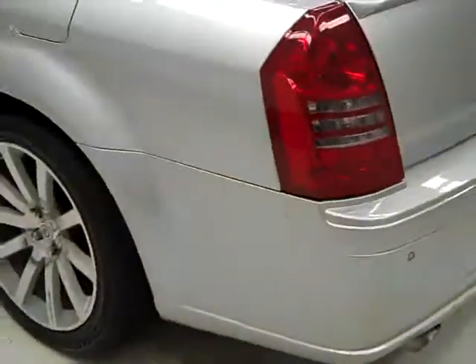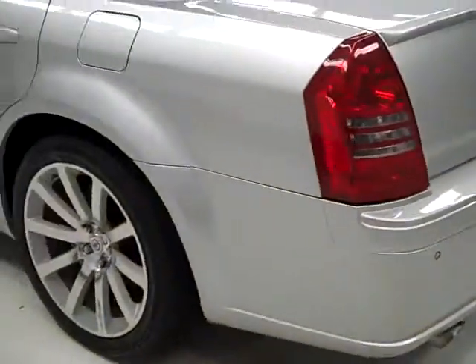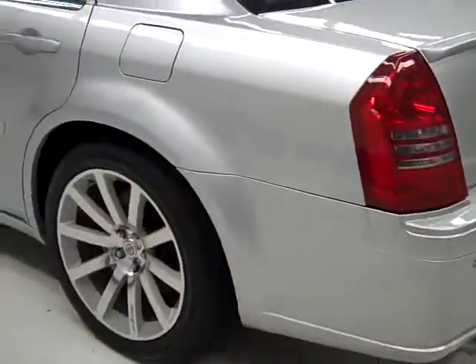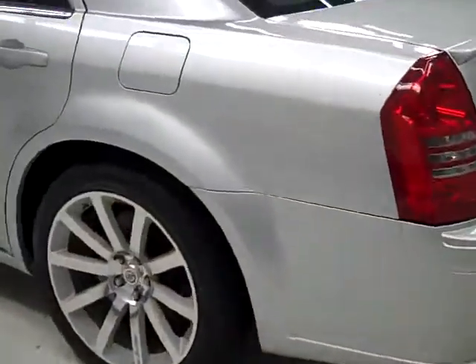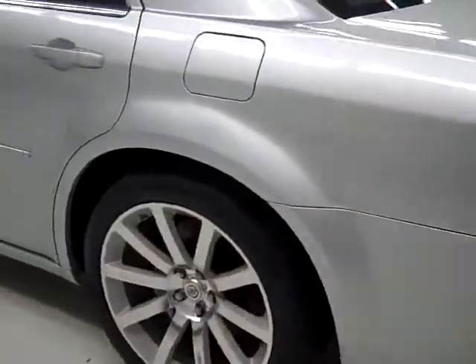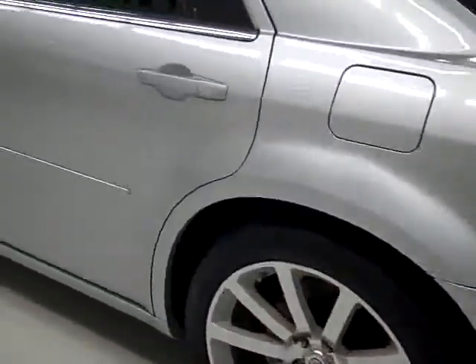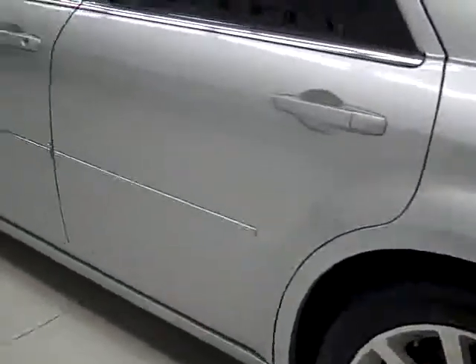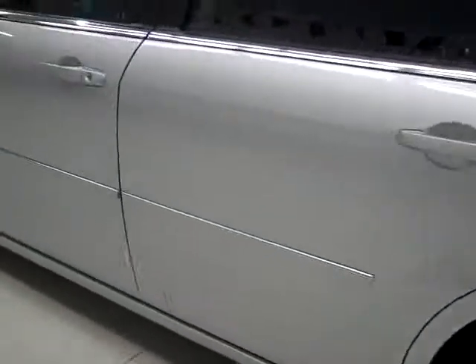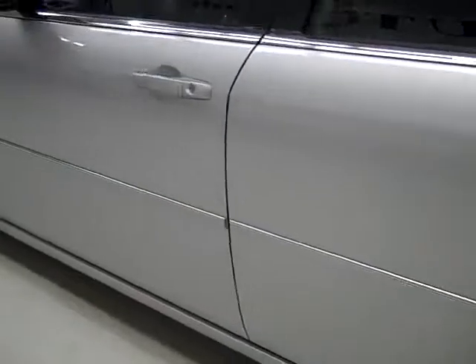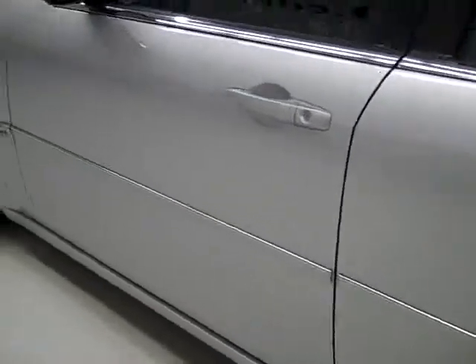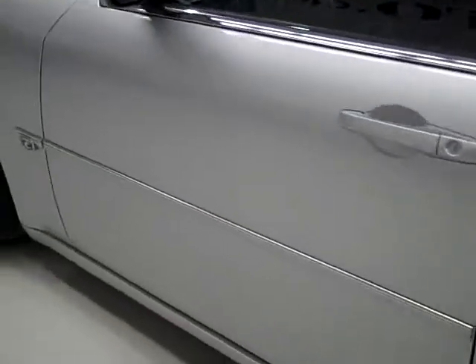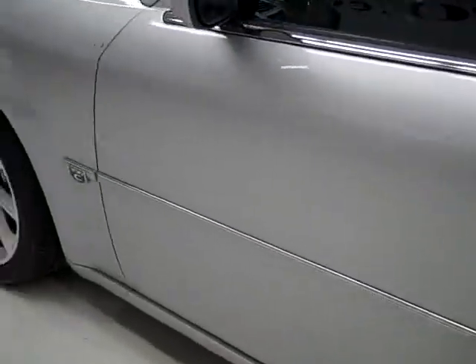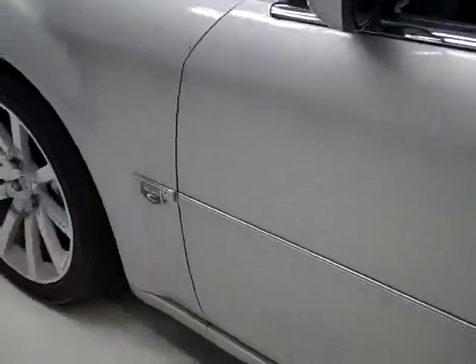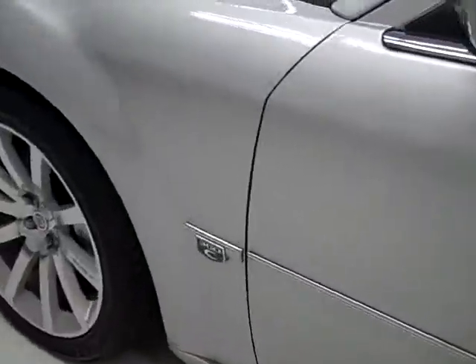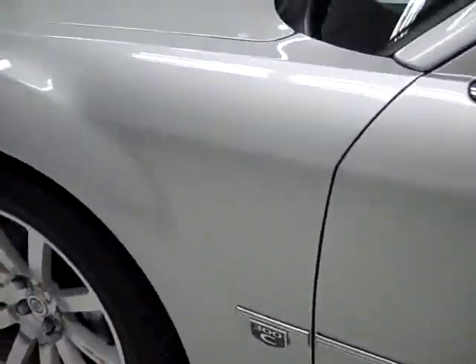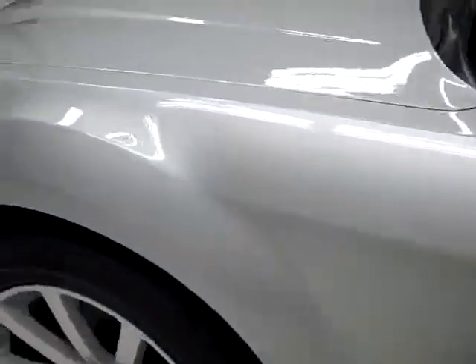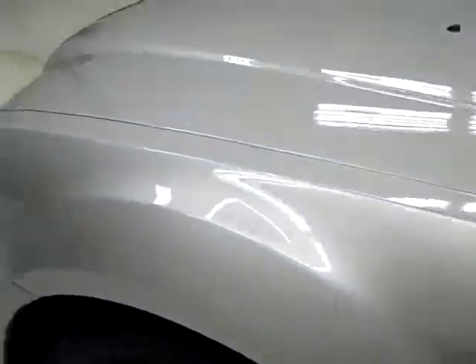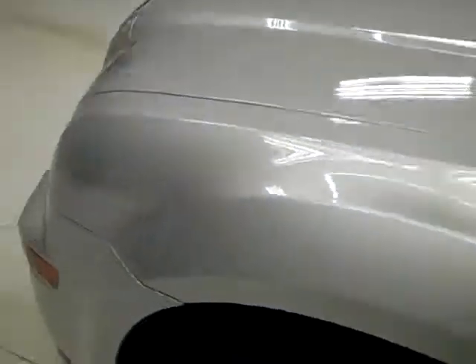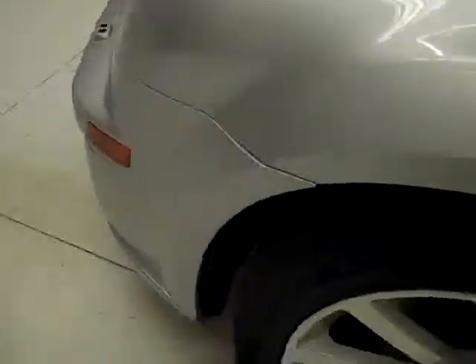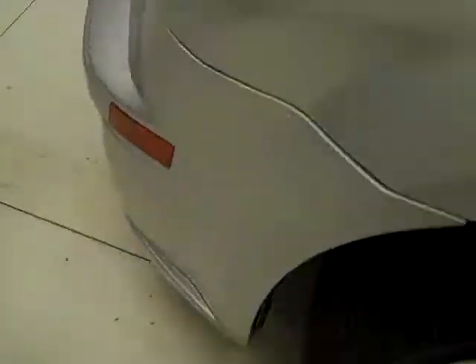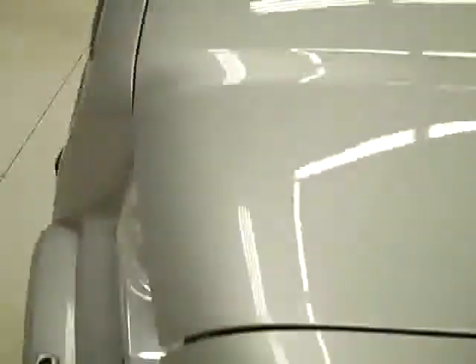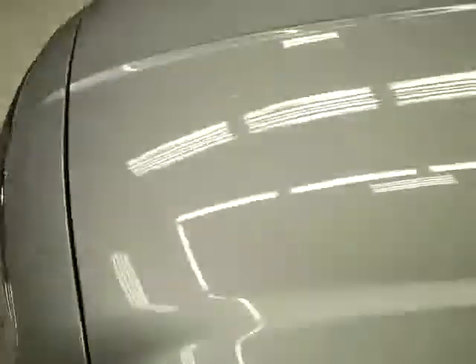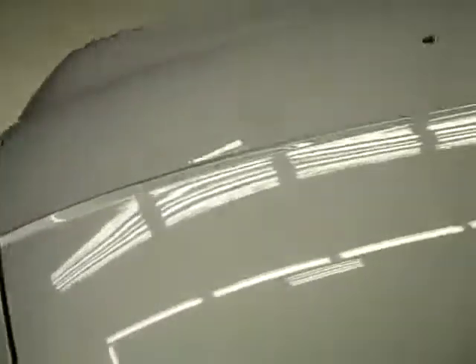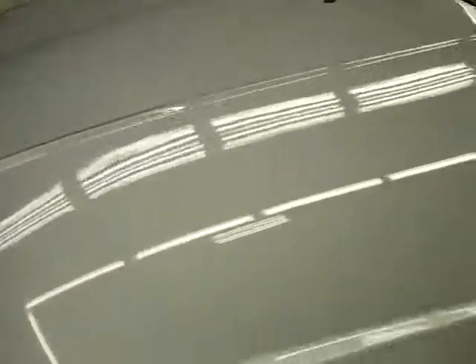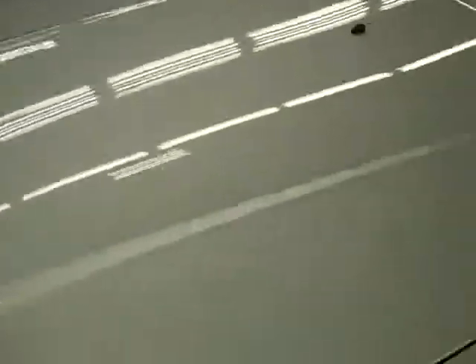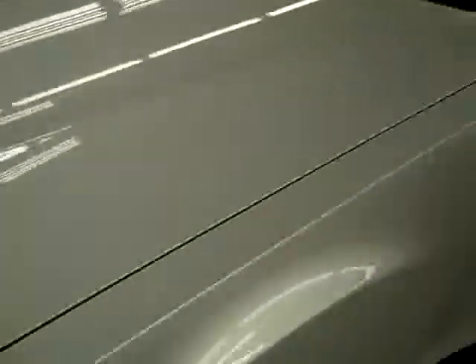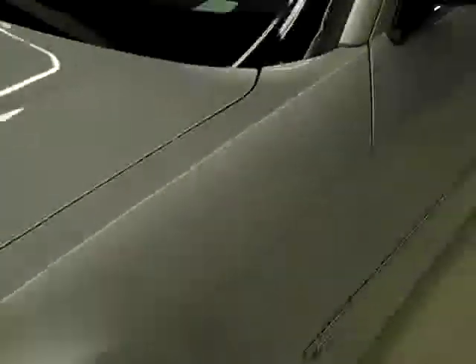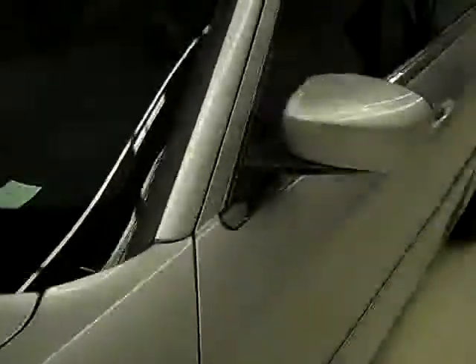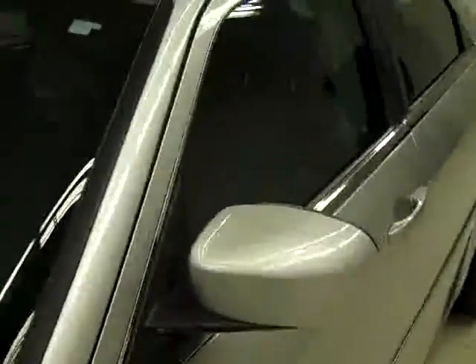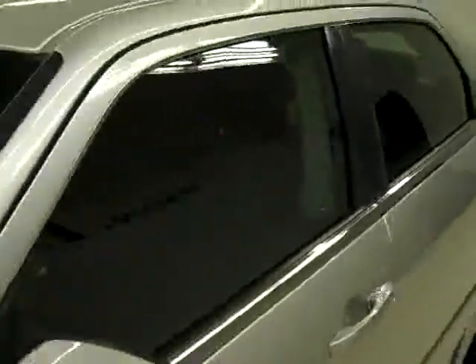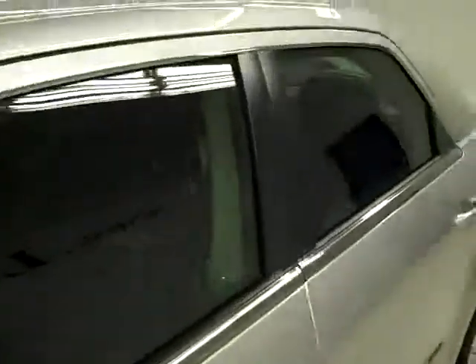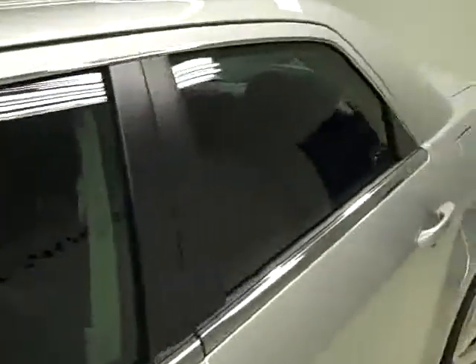Down this side, again it's very clean shiny paint. I don't see any dents or scratches here either. Hood's very clean too. The body of this car is in excellent shape.